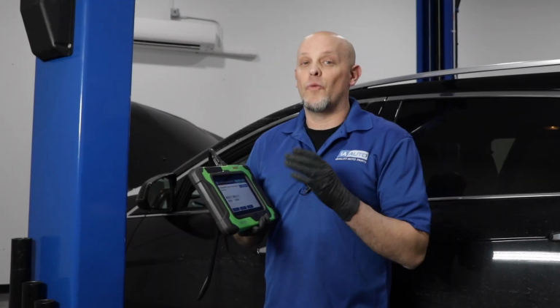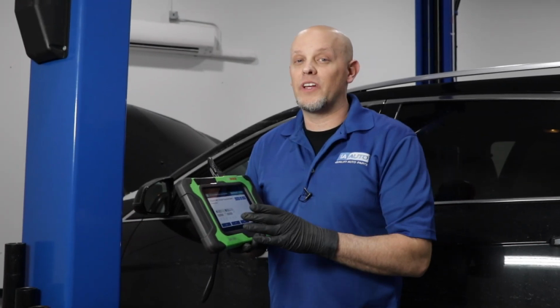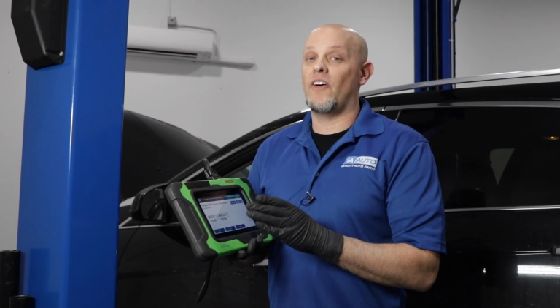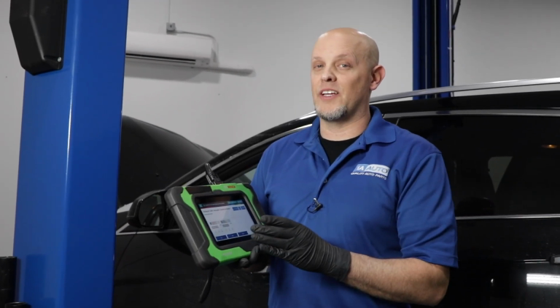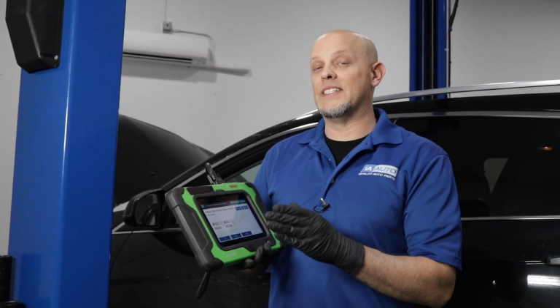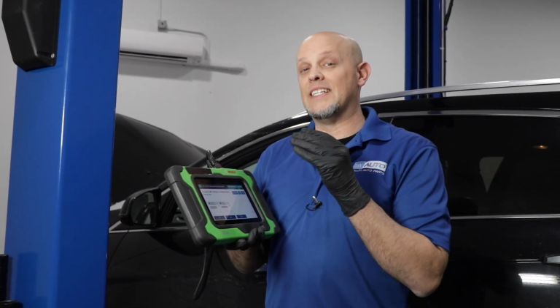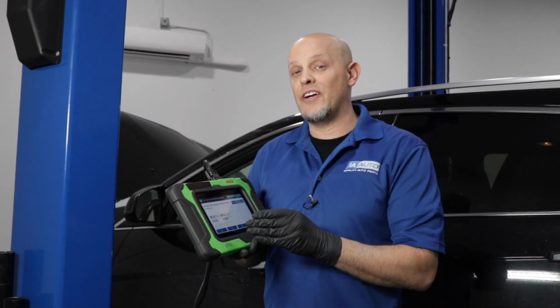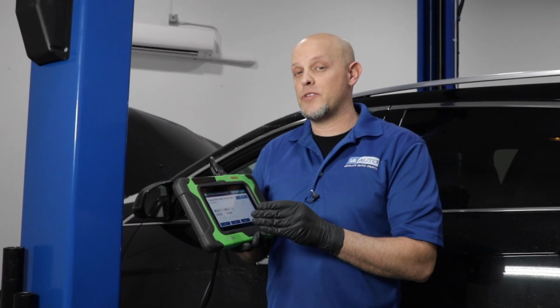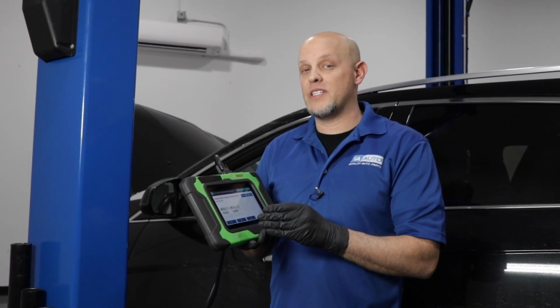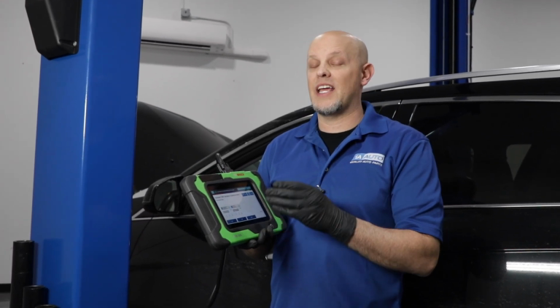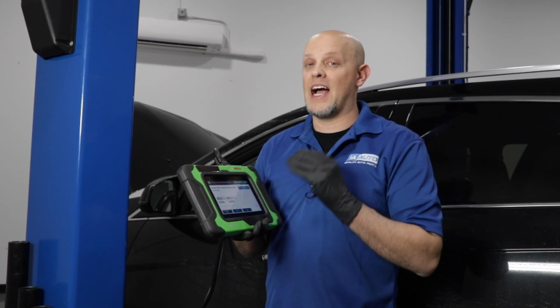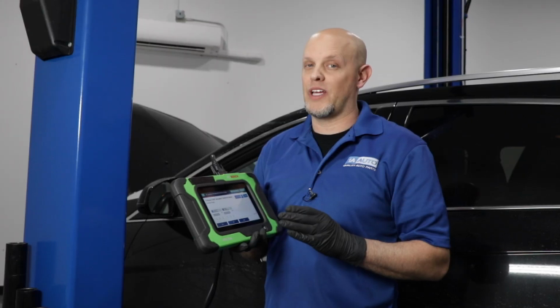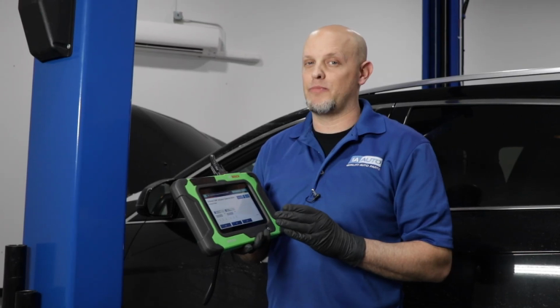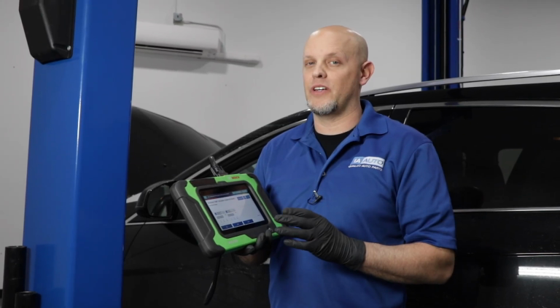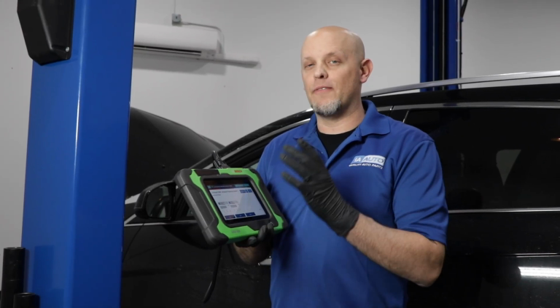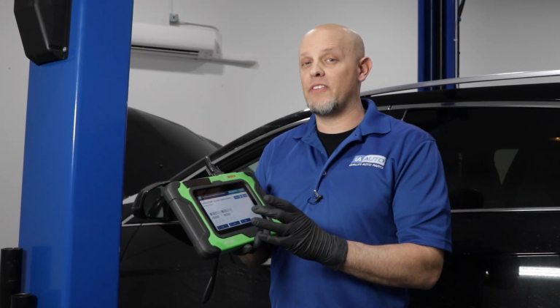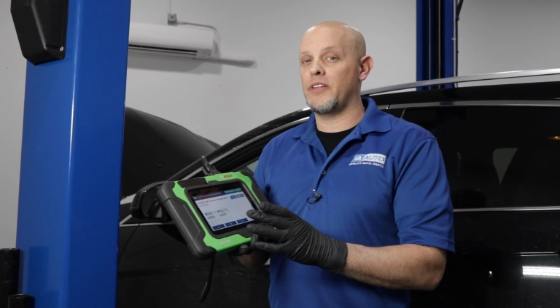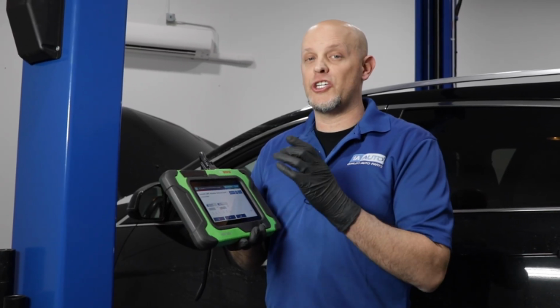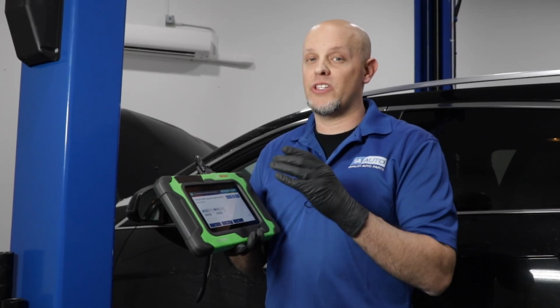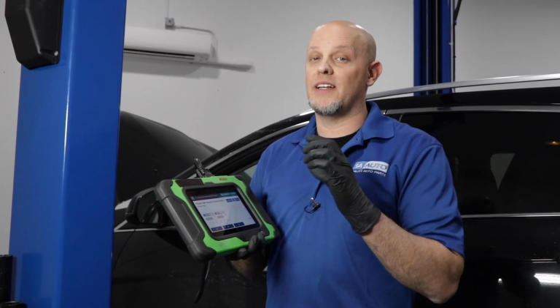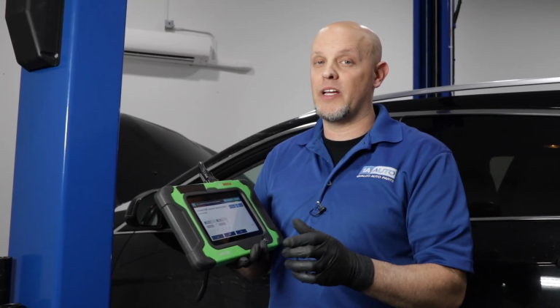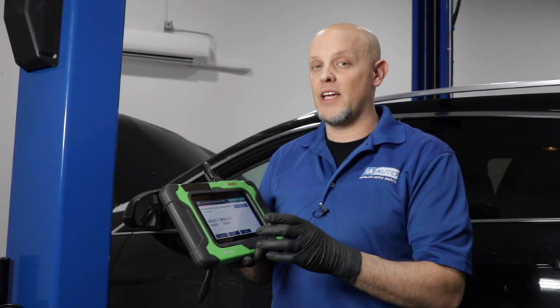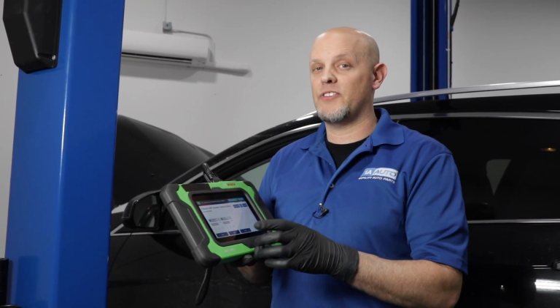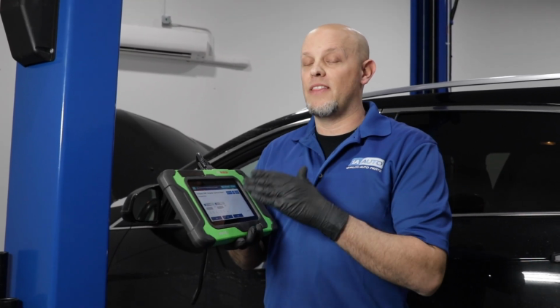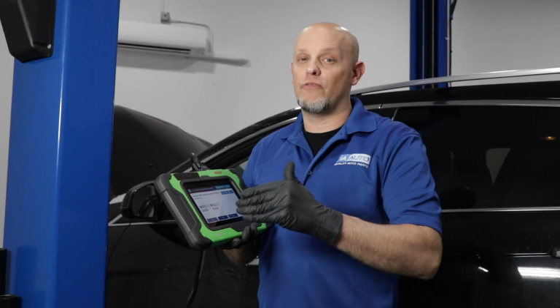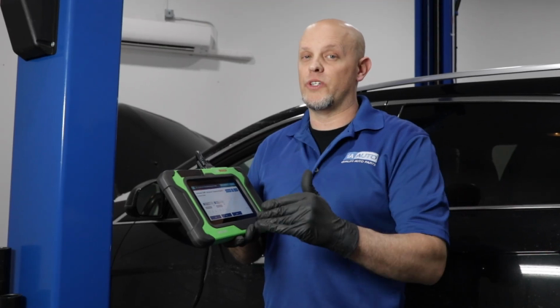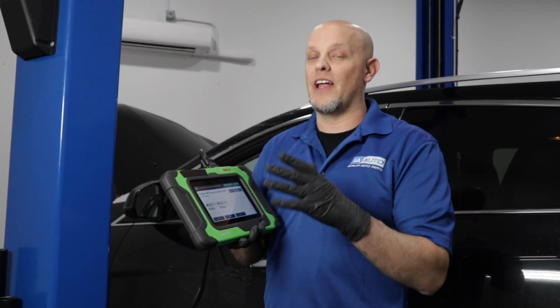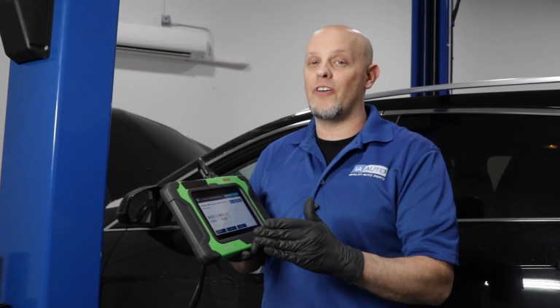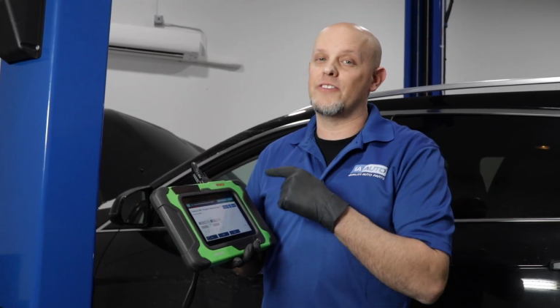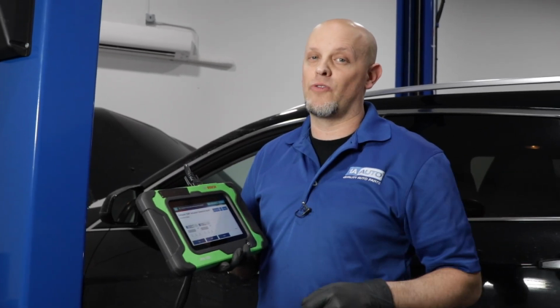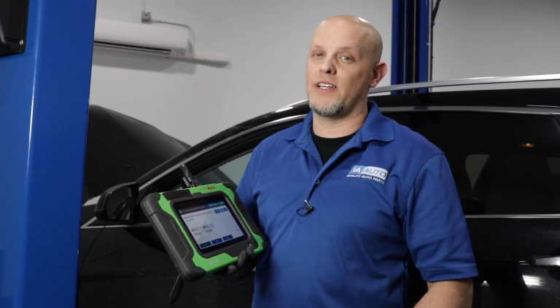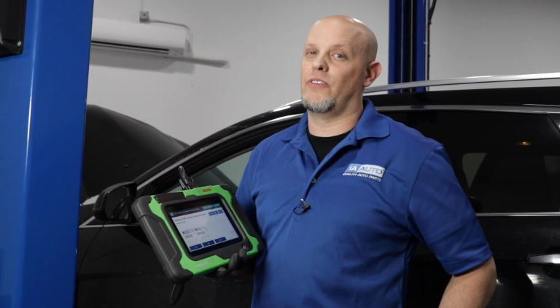What we're looking at on the scan tool is the desired camshaft position and the actual camshaft position. If you have the ability to change the timing of the camshafts, they should follow each other. If they're not, there's something wrong with that solenoid.